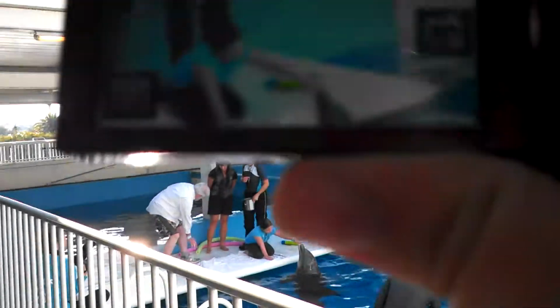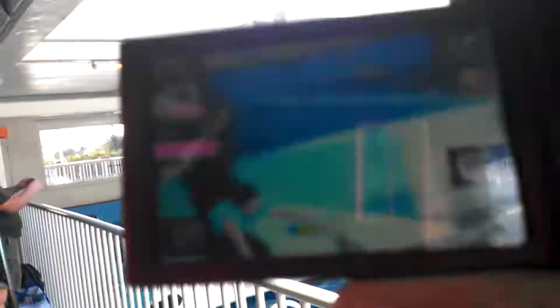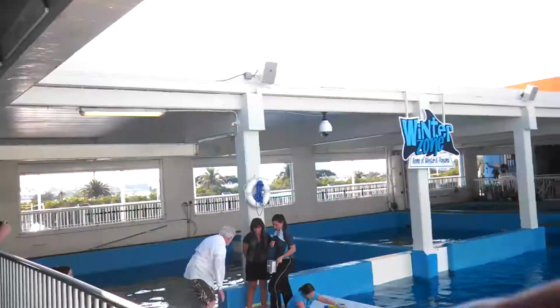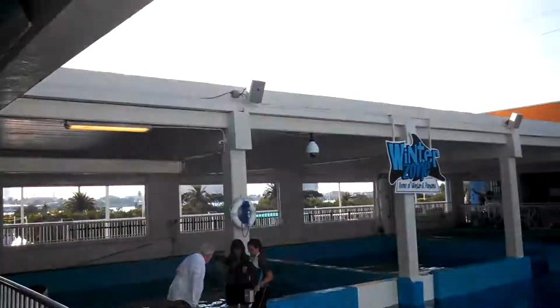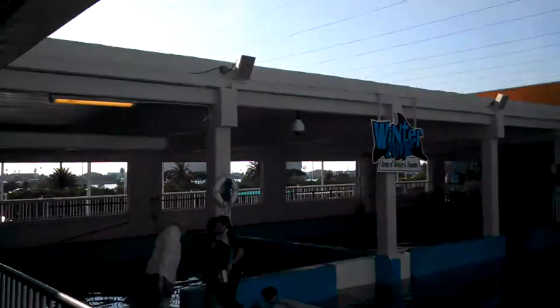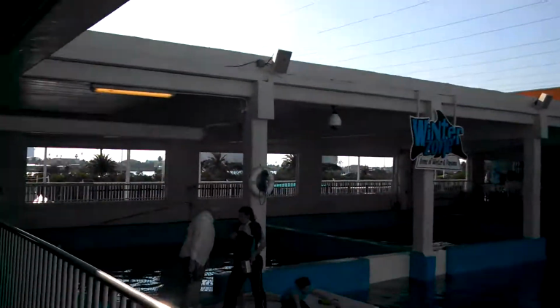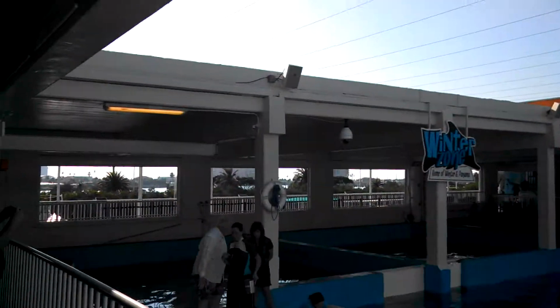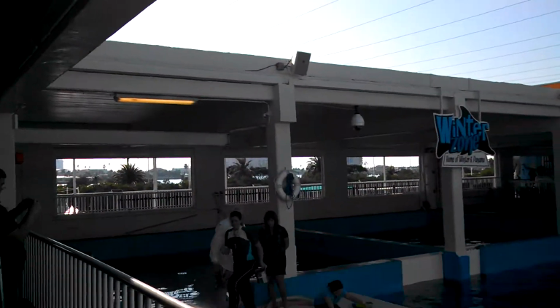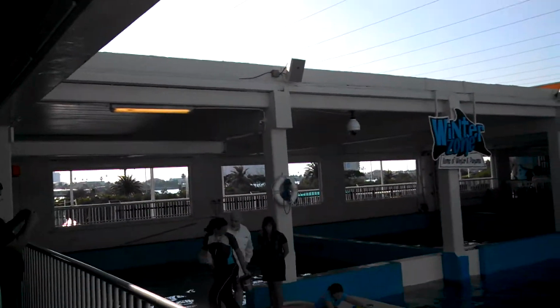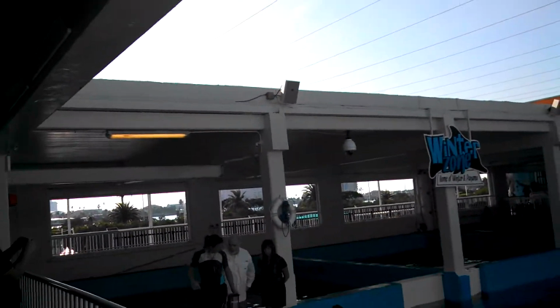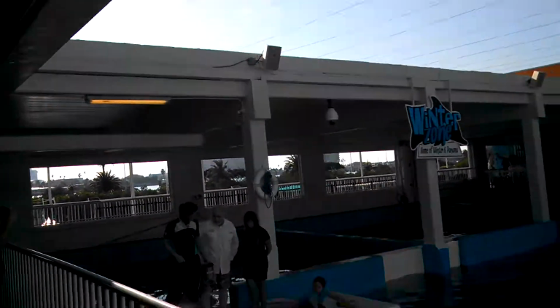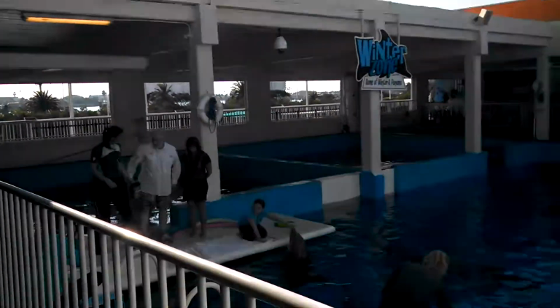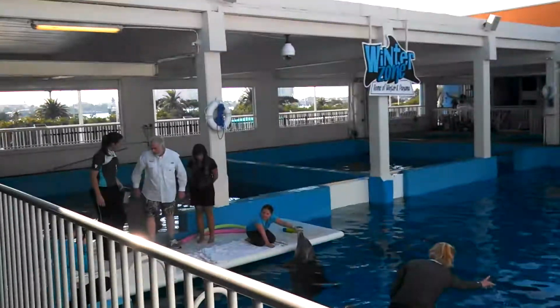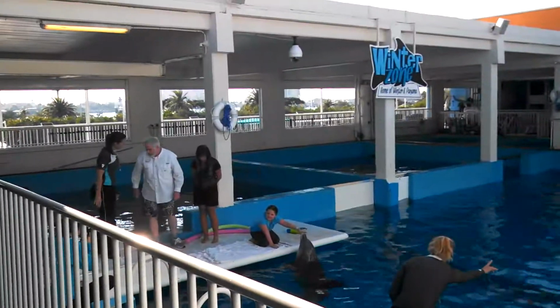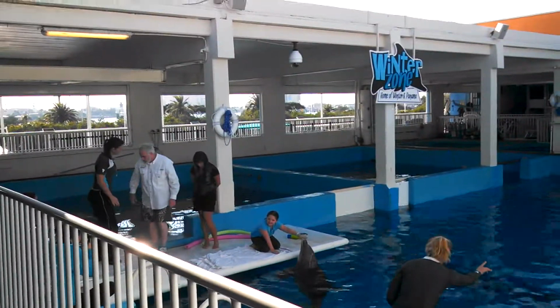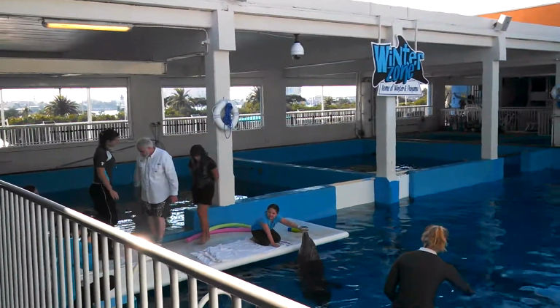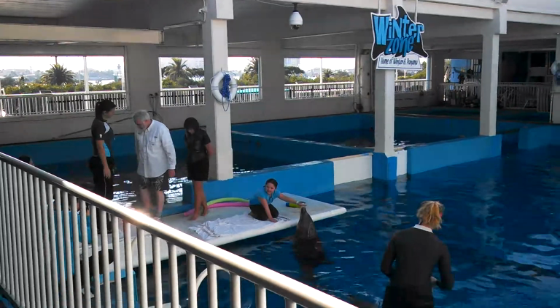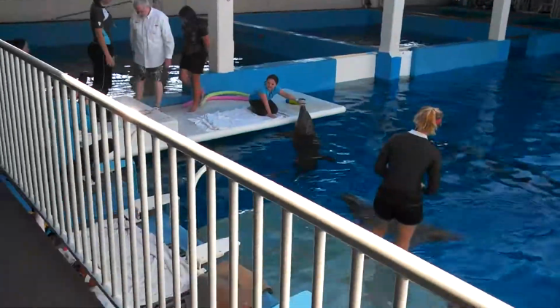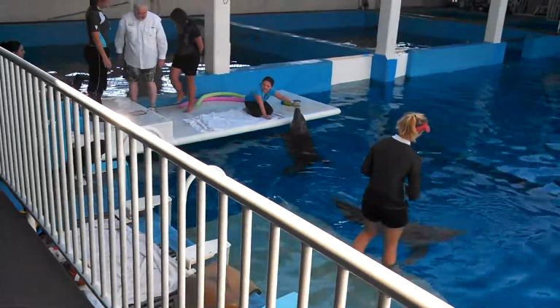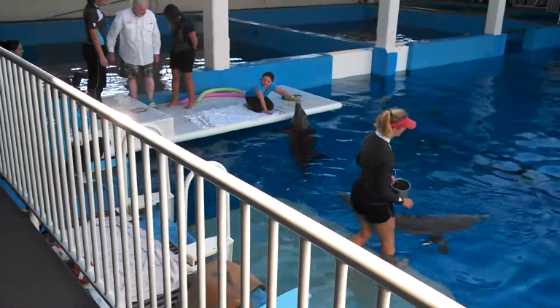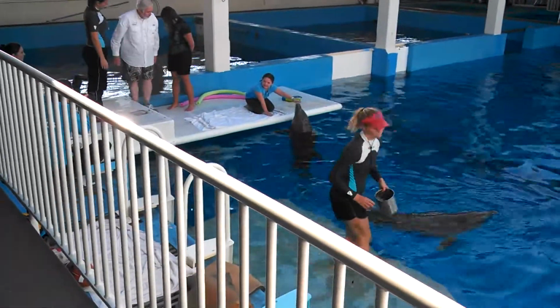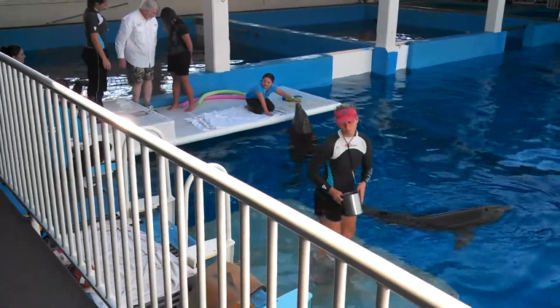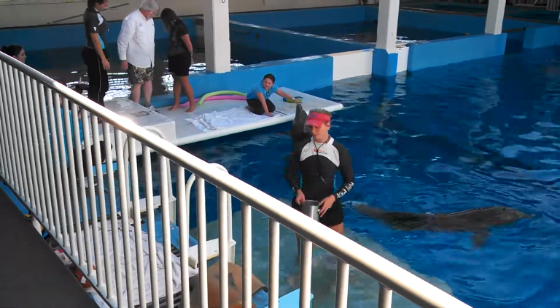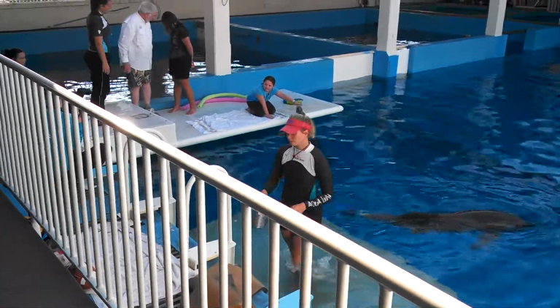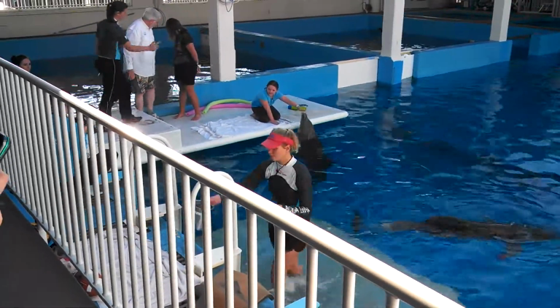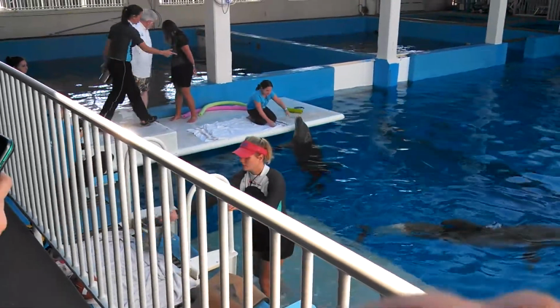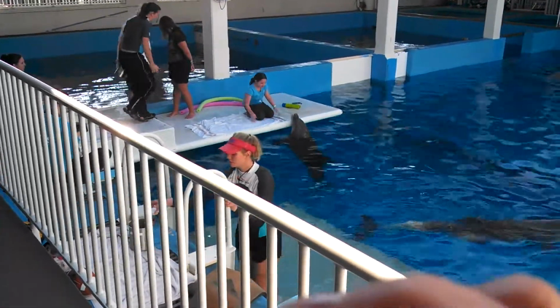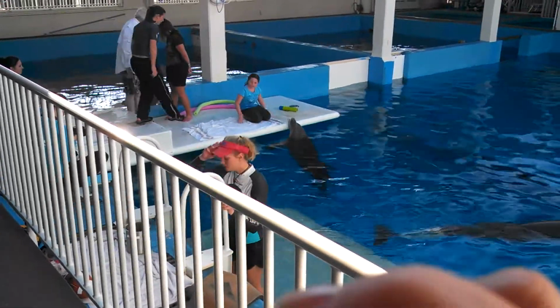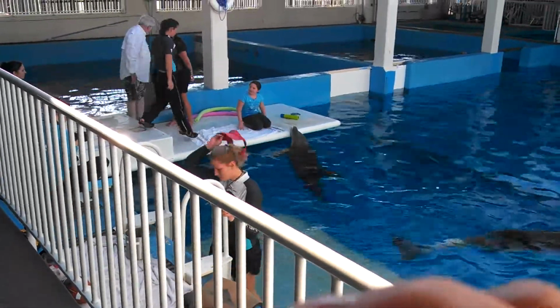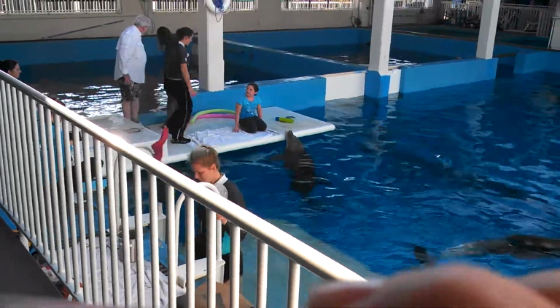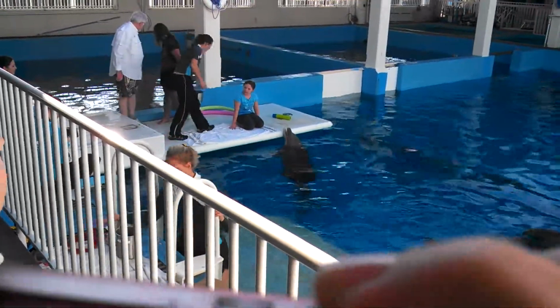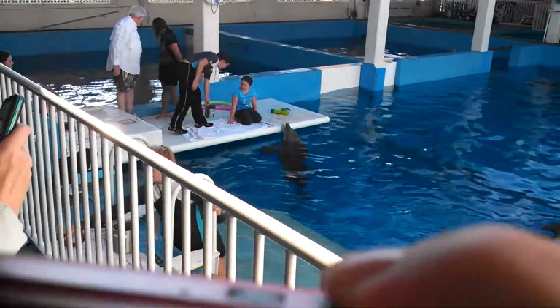Stationary exercises. We do lots of different types of exercises with her with that prosthetic tail.